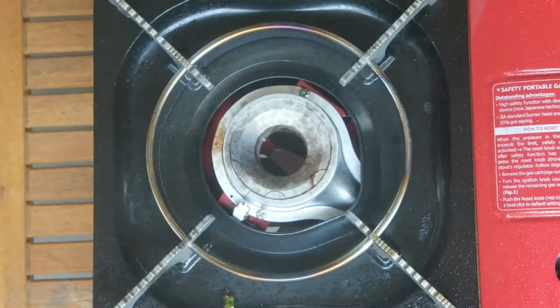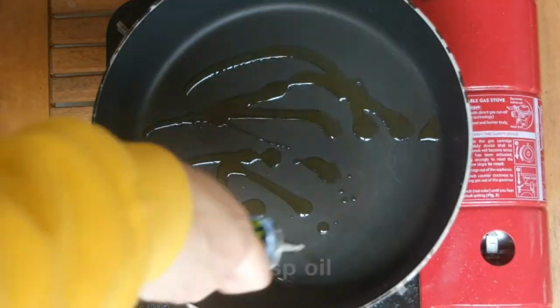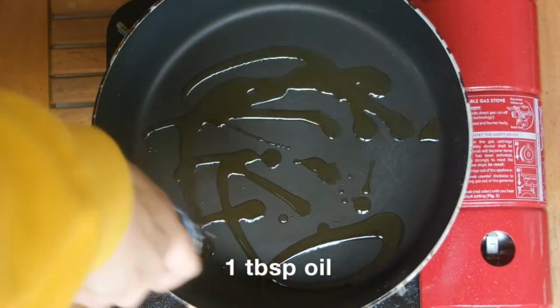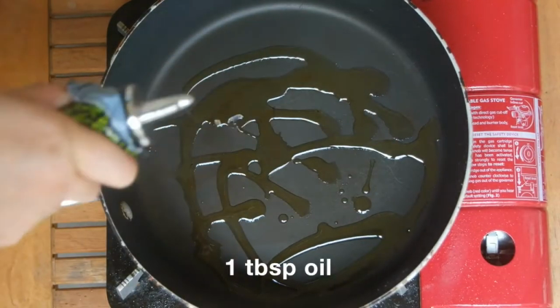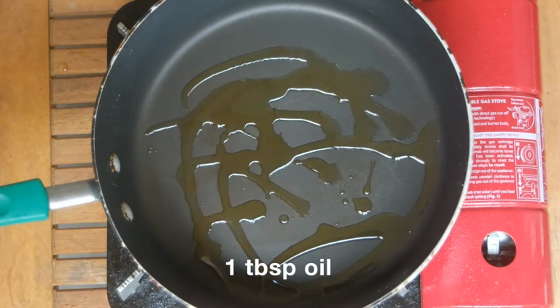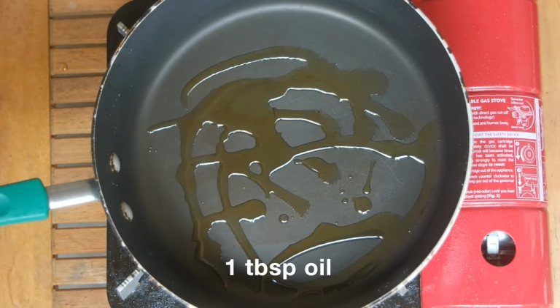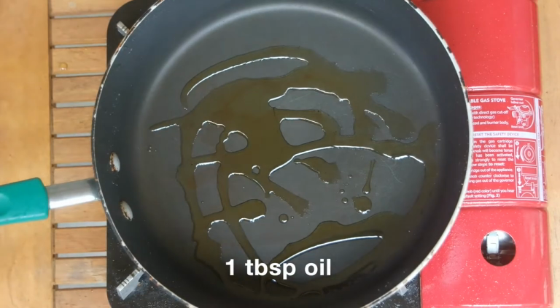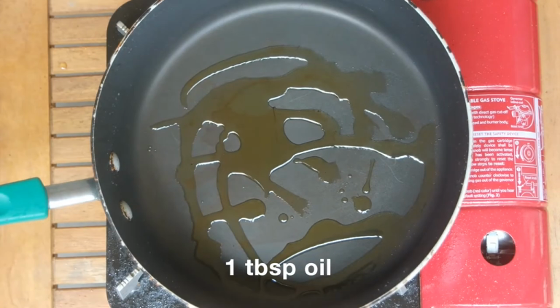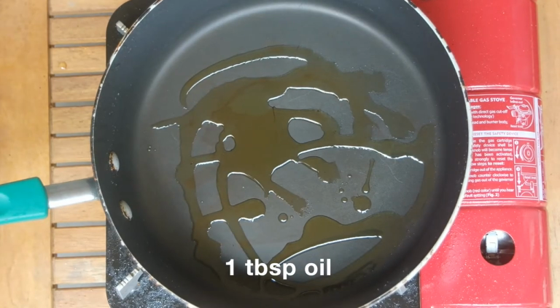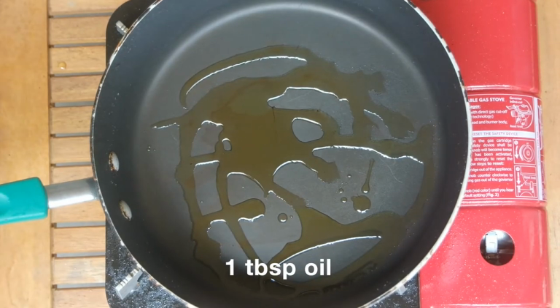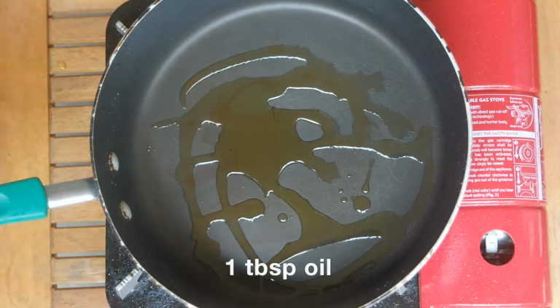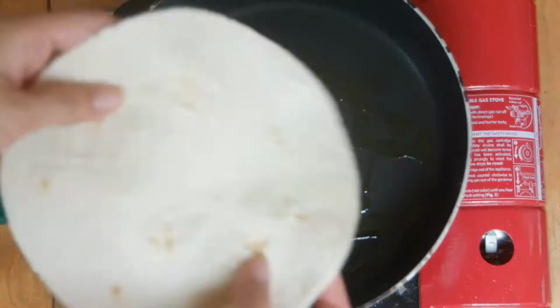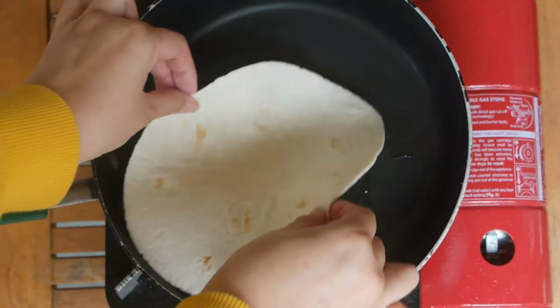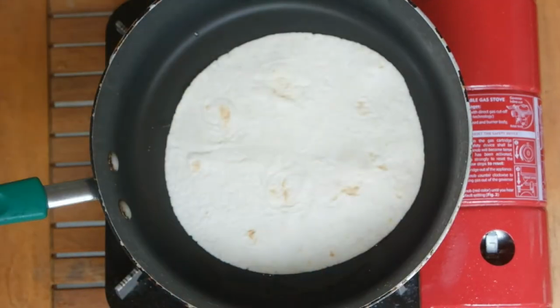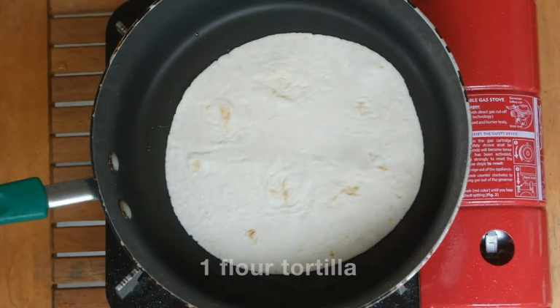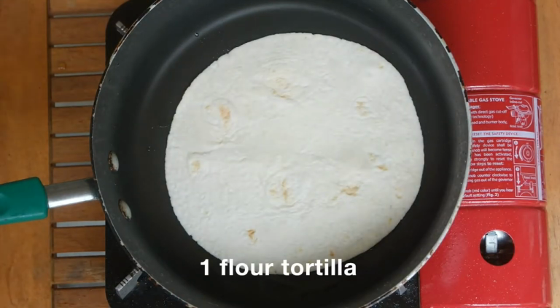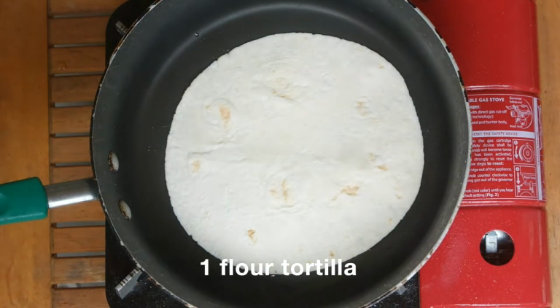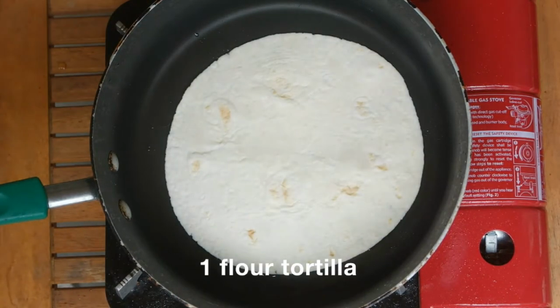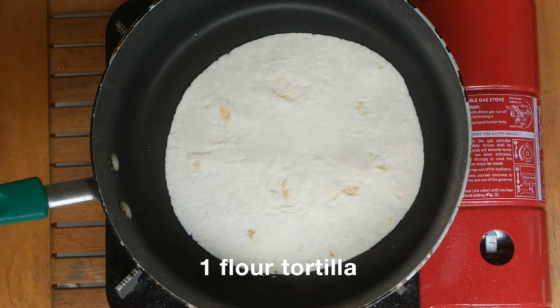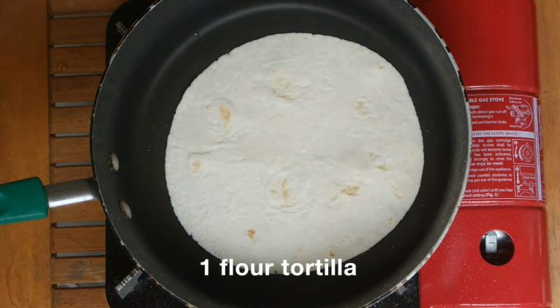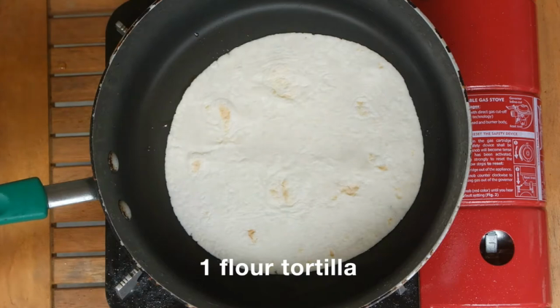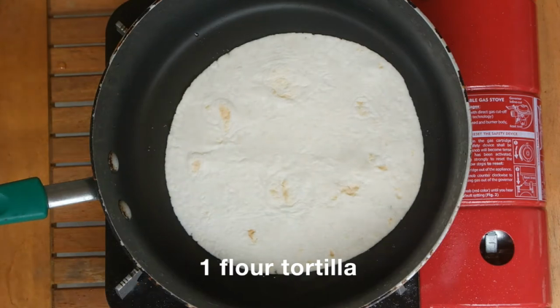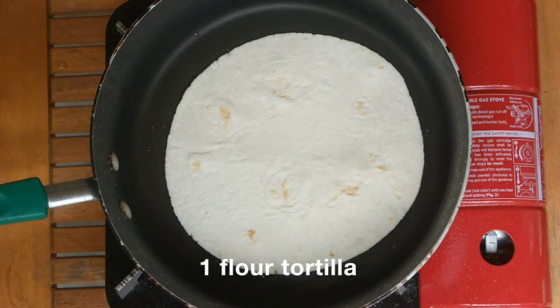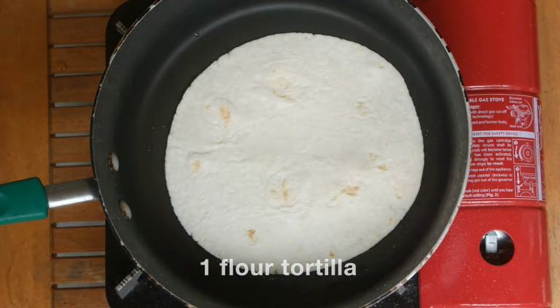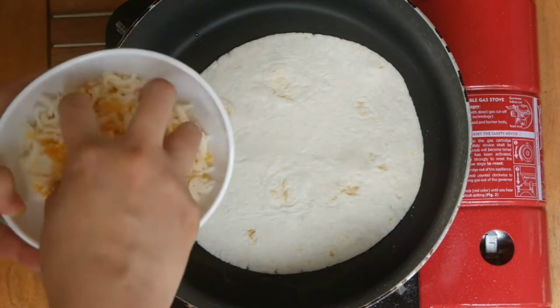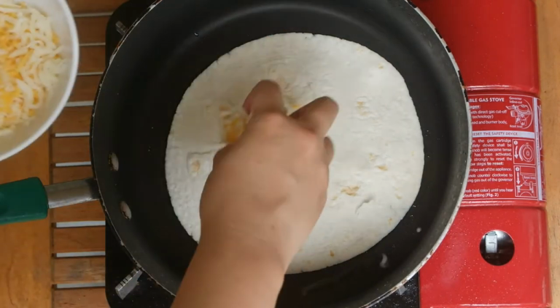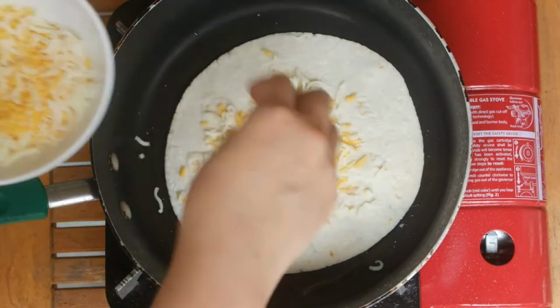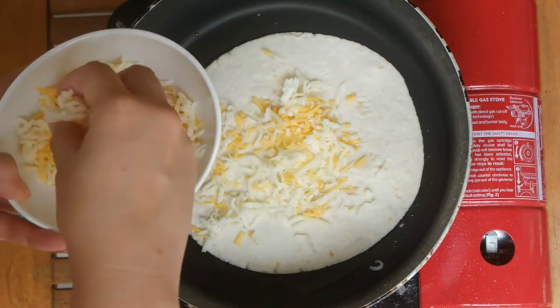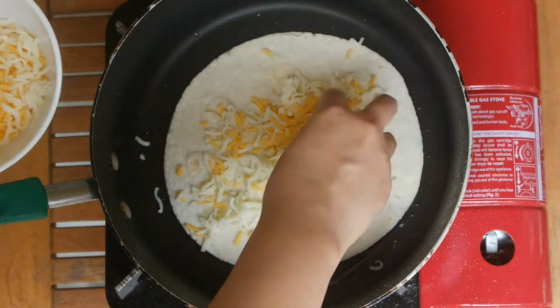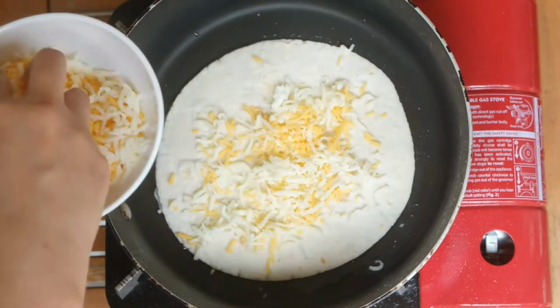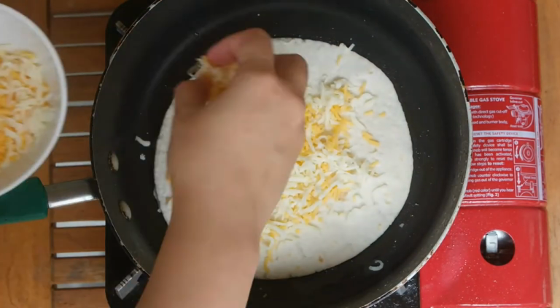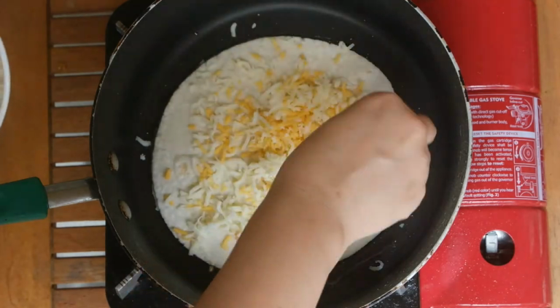In a clean pan on medium heat, add one tablespoon of oil and put one tortilla on the pan. I'm using a low-carb flour tortilla that has only 4 grams of net carbs per tortilla. If you're not low-carb or keto, feel free to use regular flour tortillas.